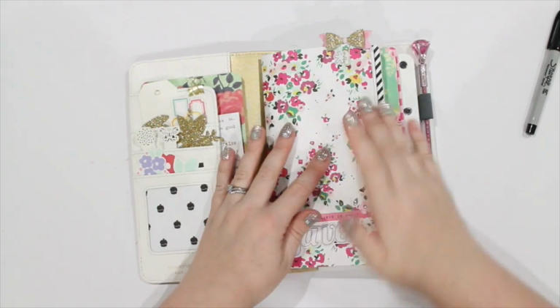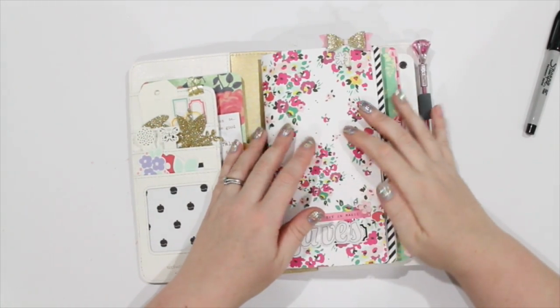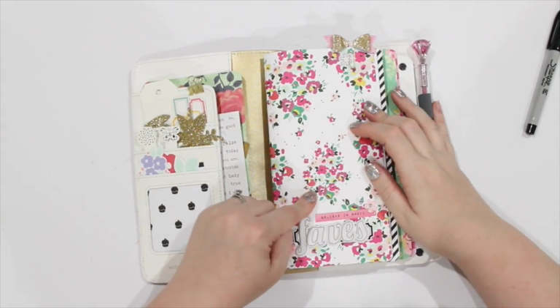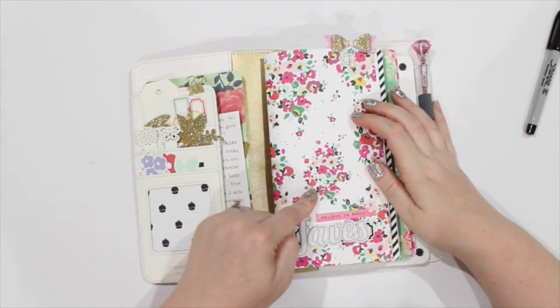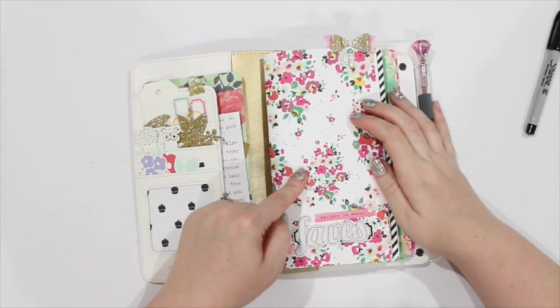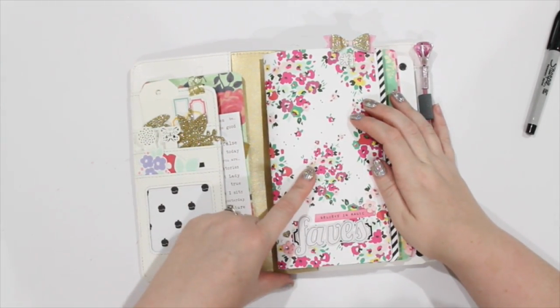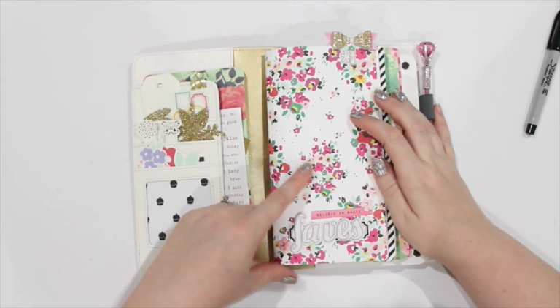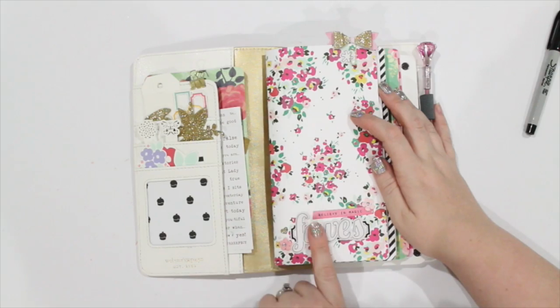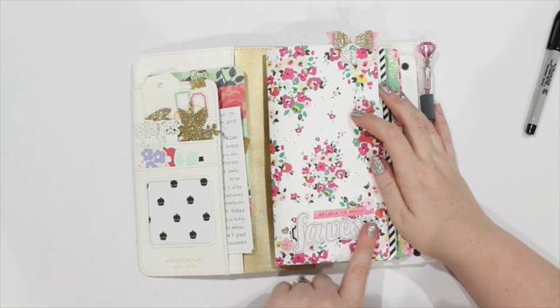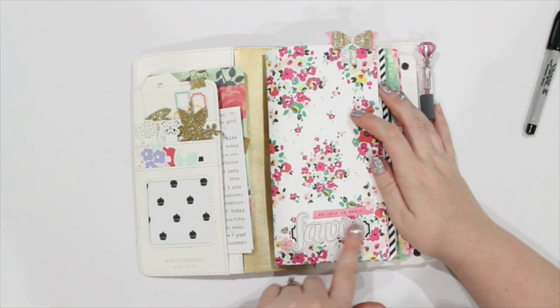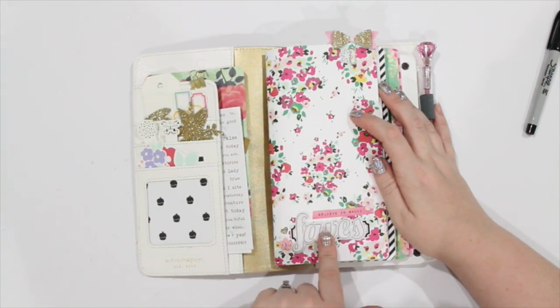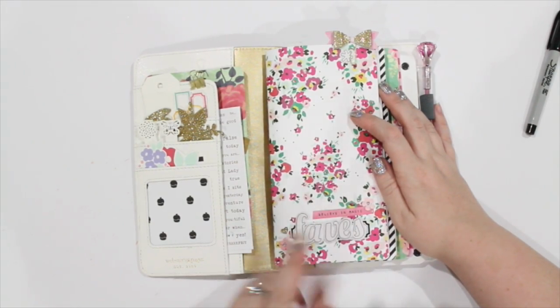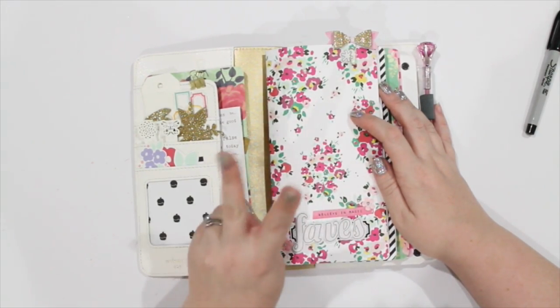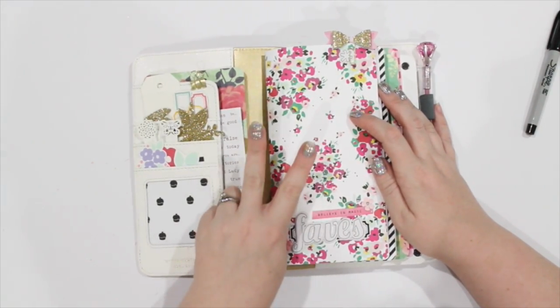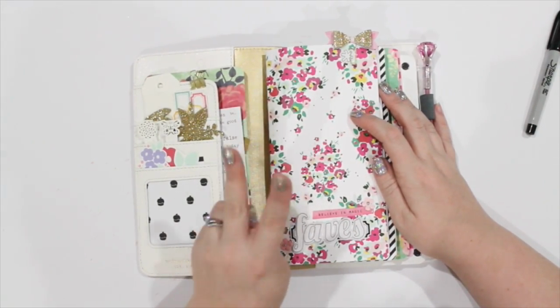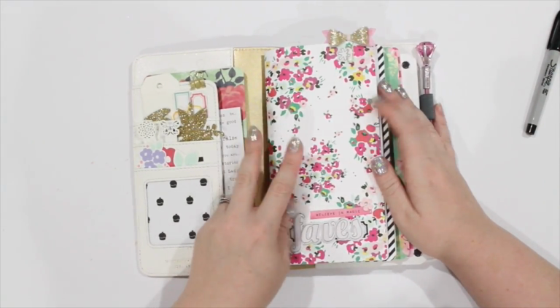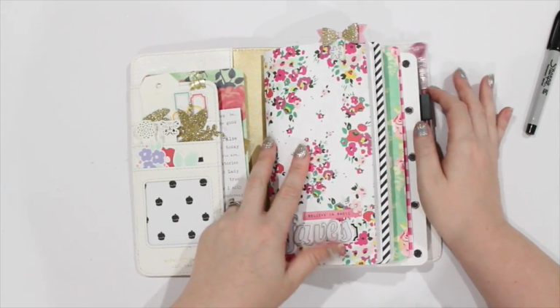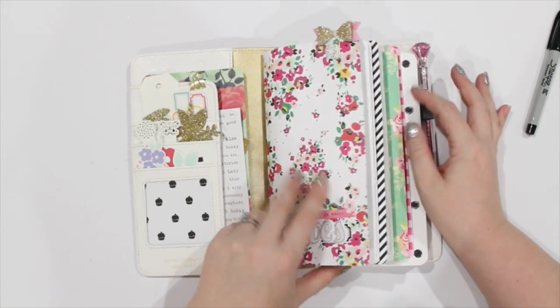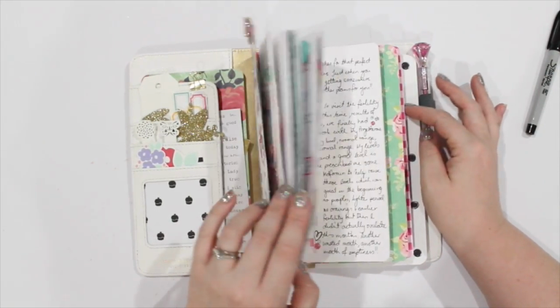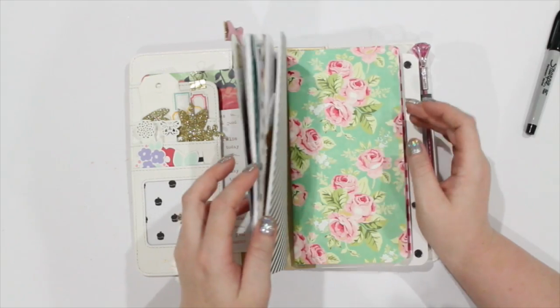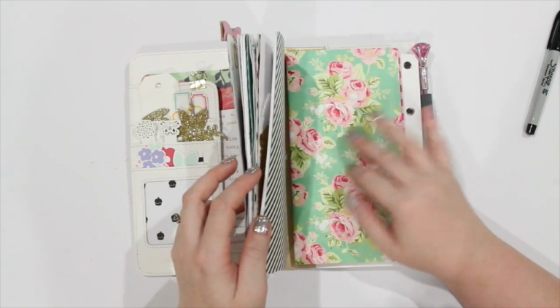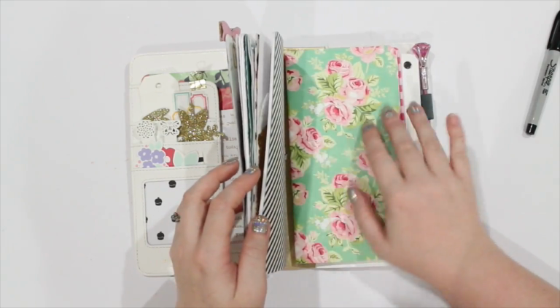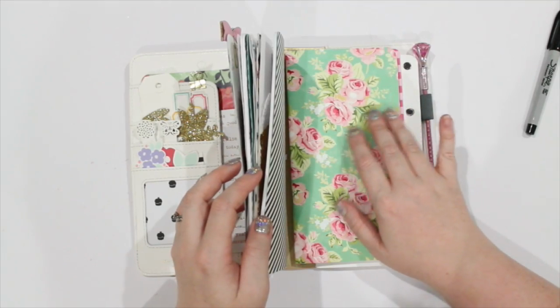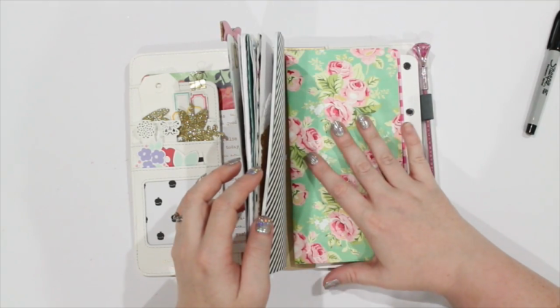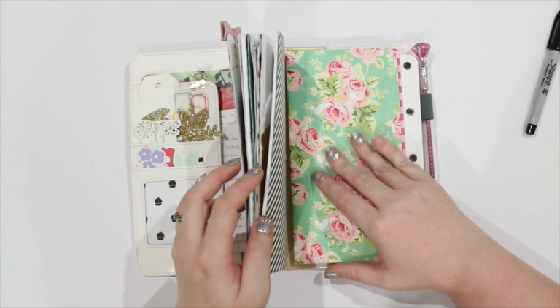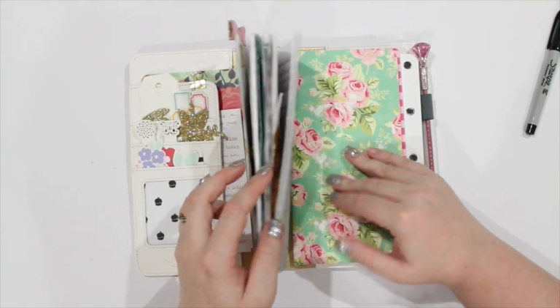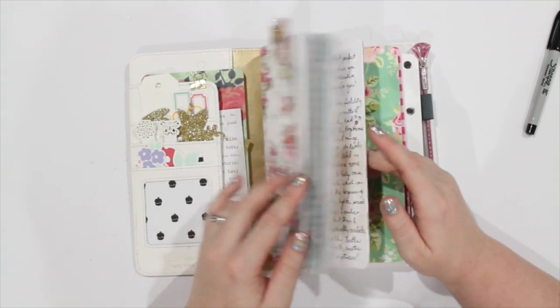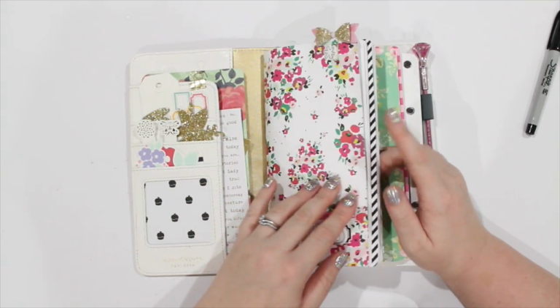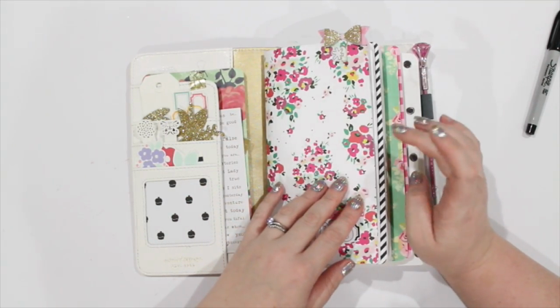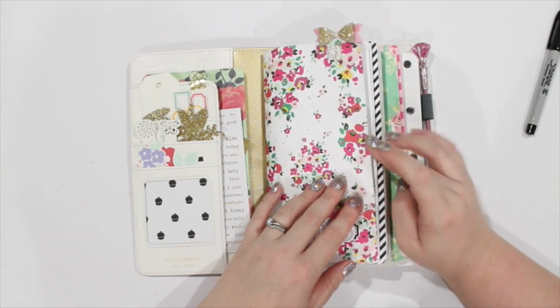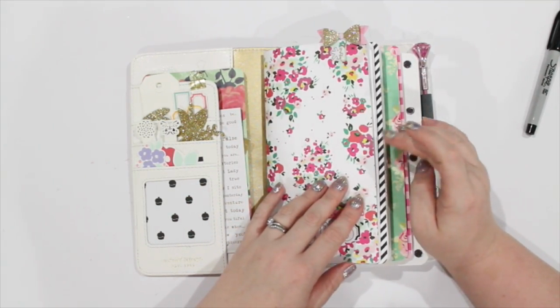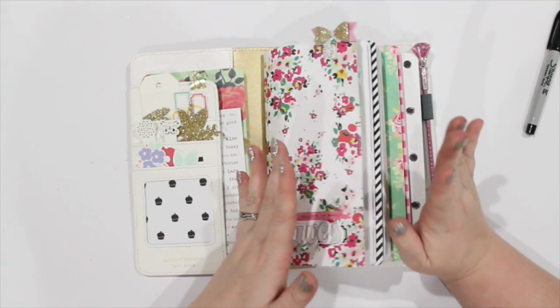I don't know if I showed you the decorations on the front of these, but this is the first book. I've only decorated two books in here — there are five — but I figured some of these will be double-ups once I fill these two books anyway.